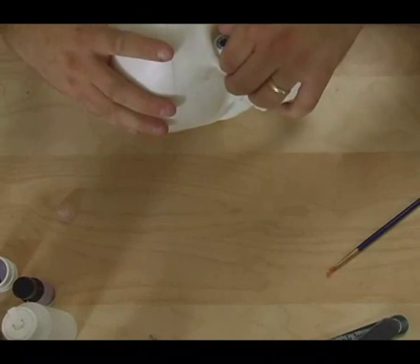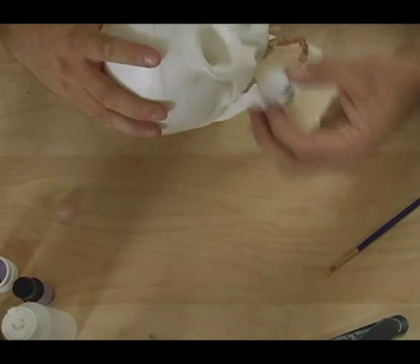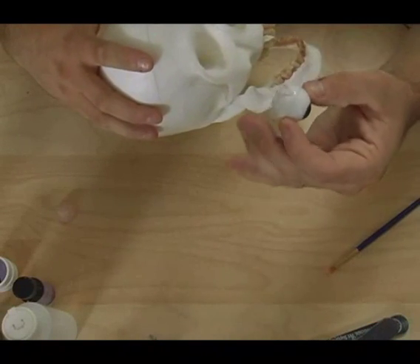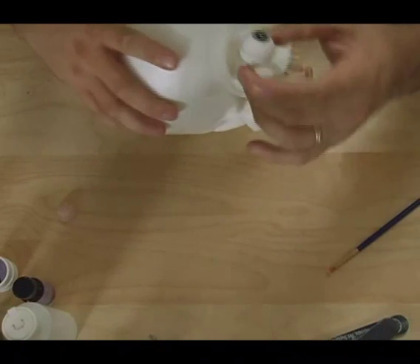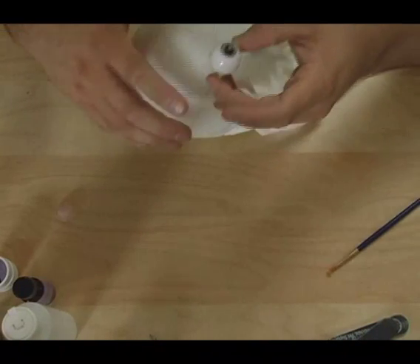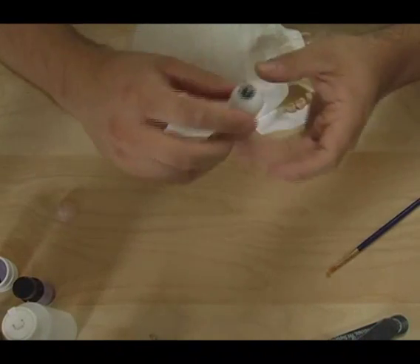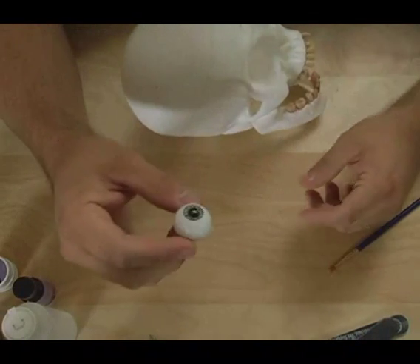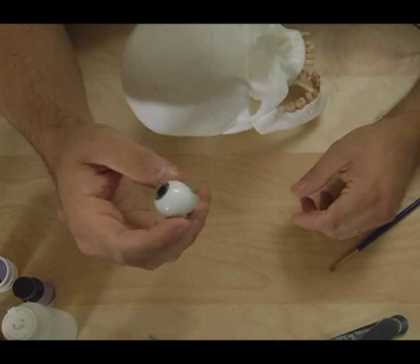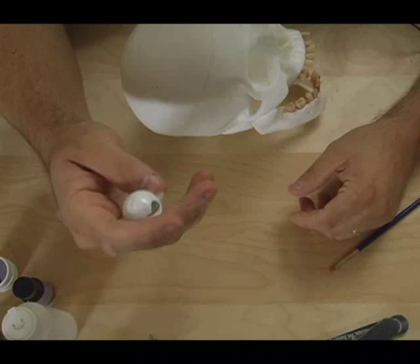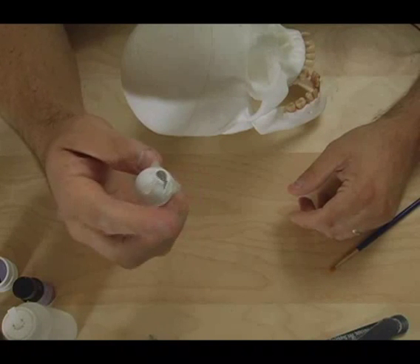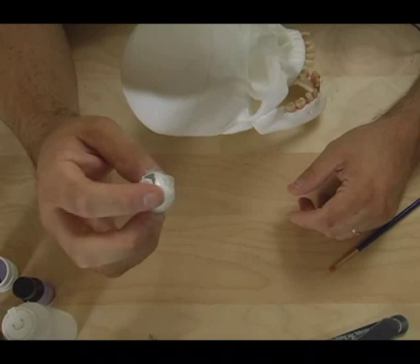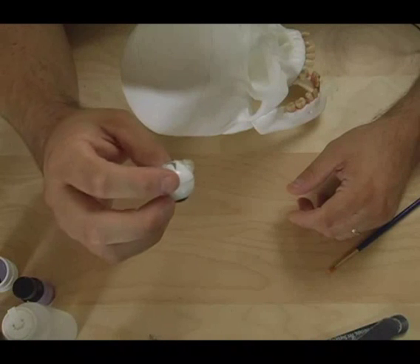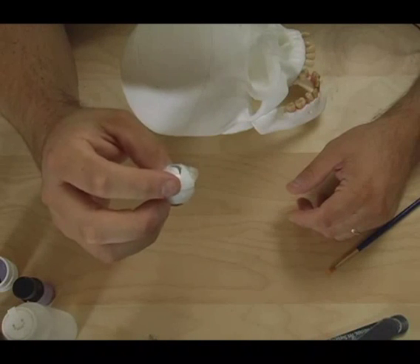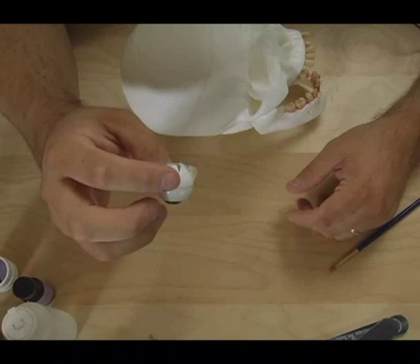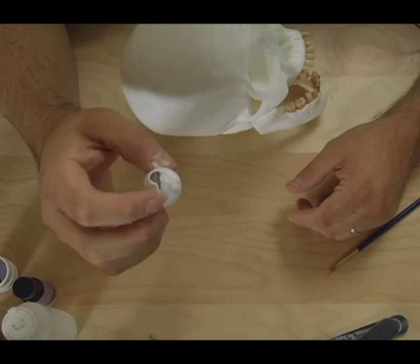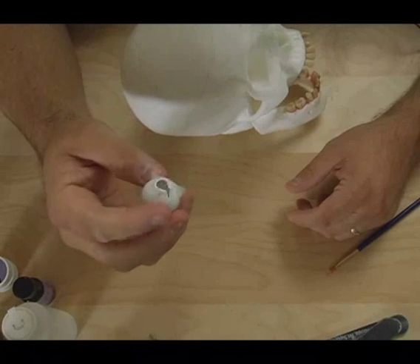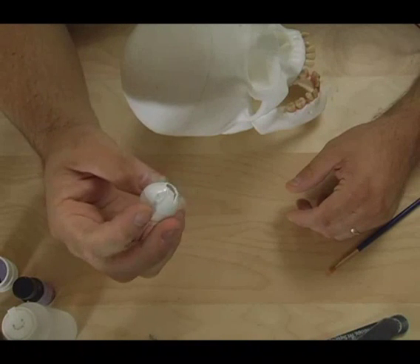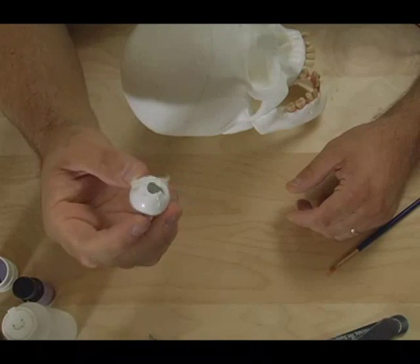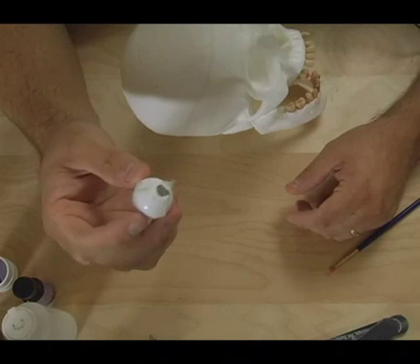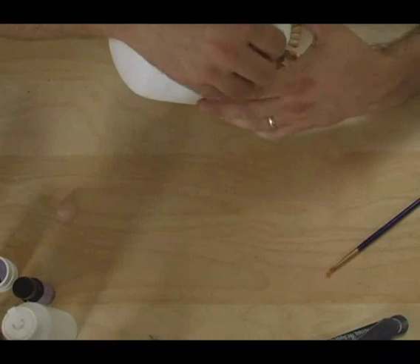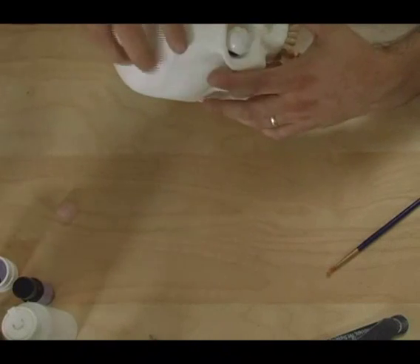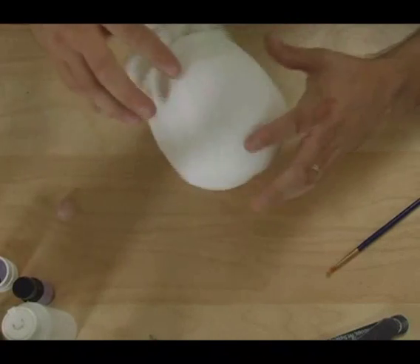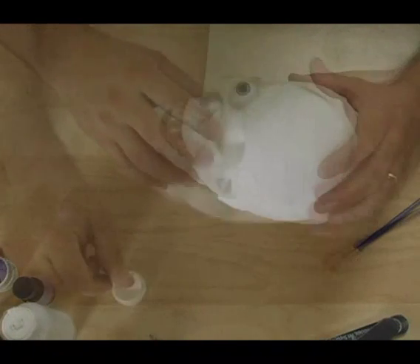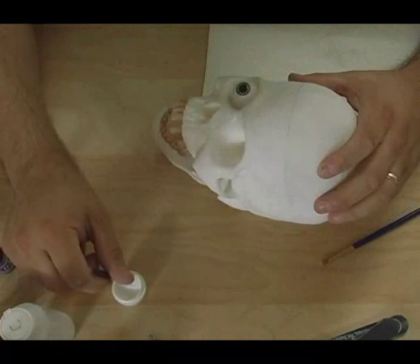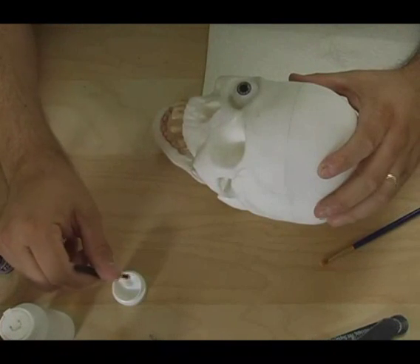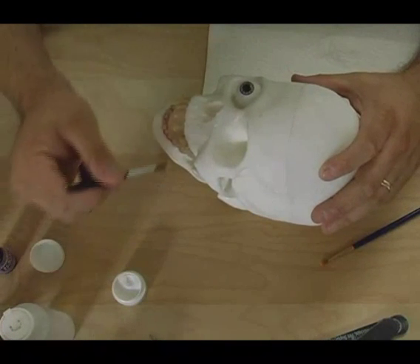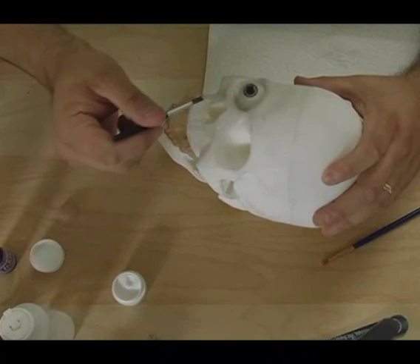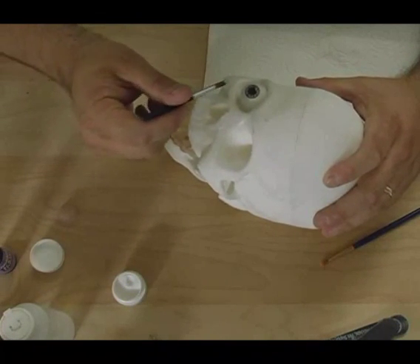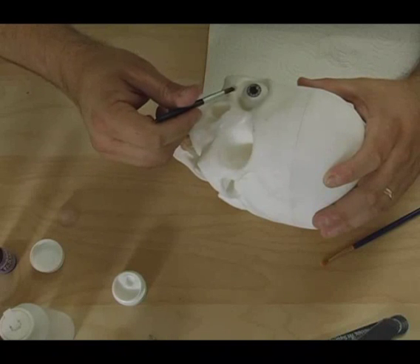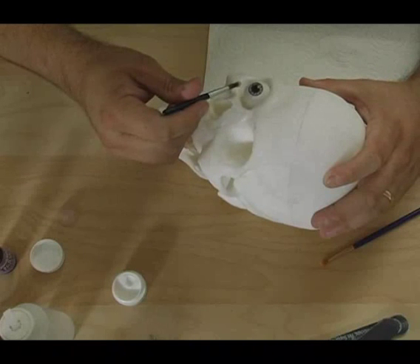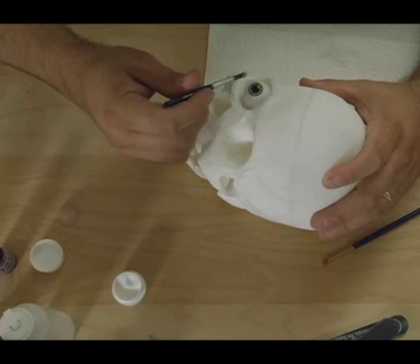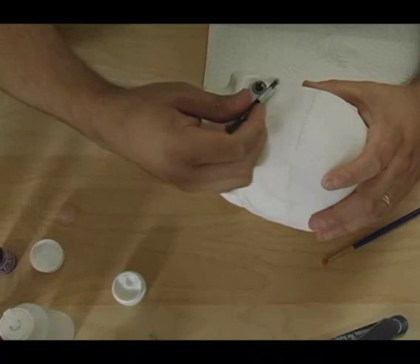The next thing I get is a doll eye. You can get these from Kitcraft or any hobby store that sells dolls. I position it with it pointing upwards — this eye color is a gray, a dead gray color.